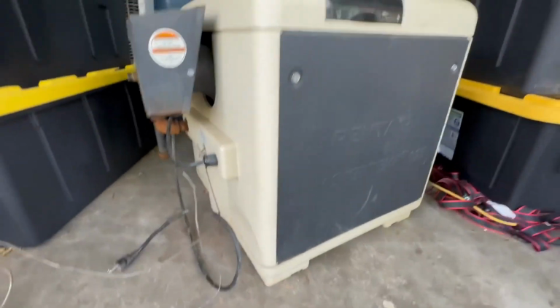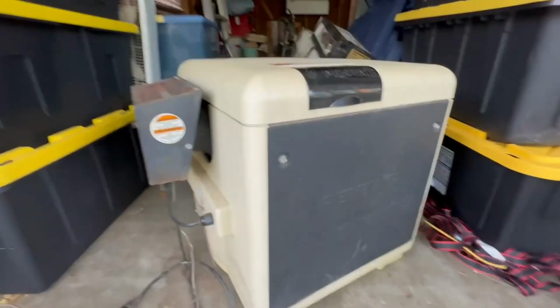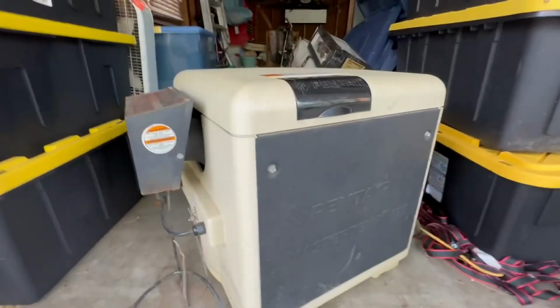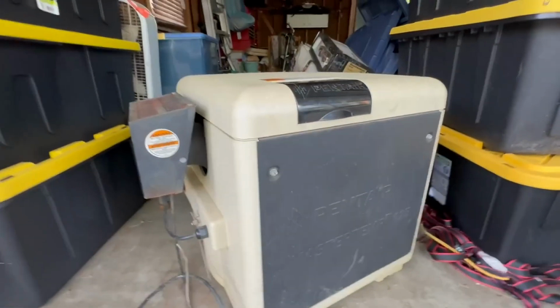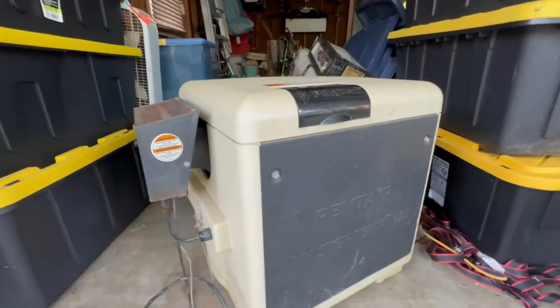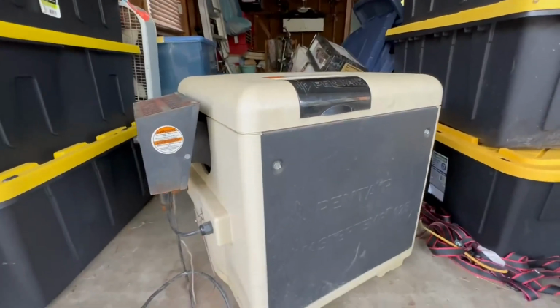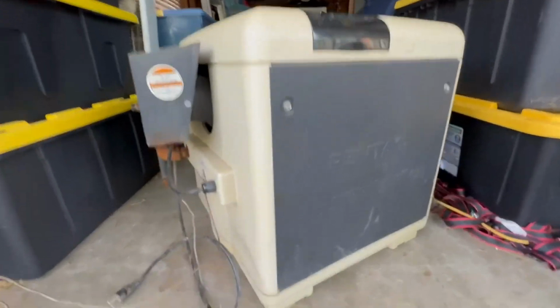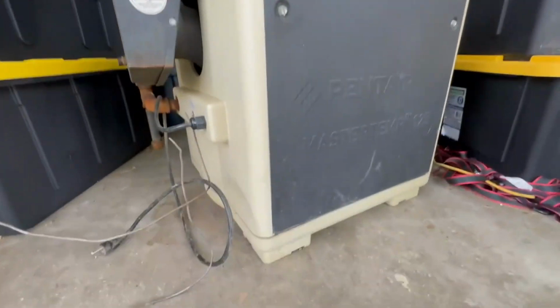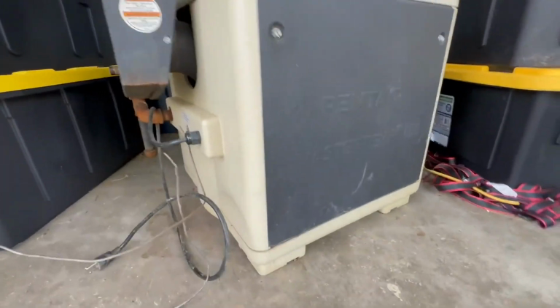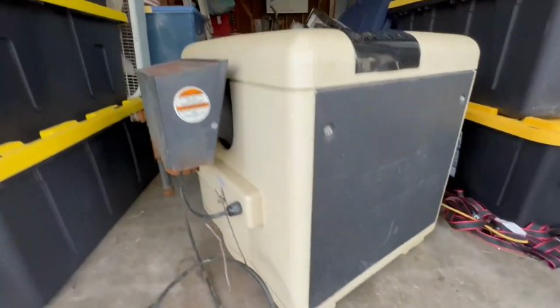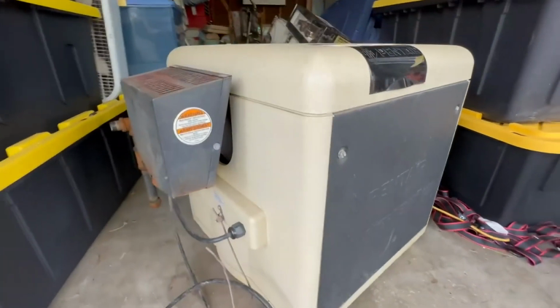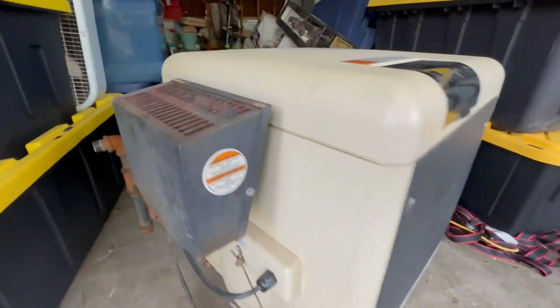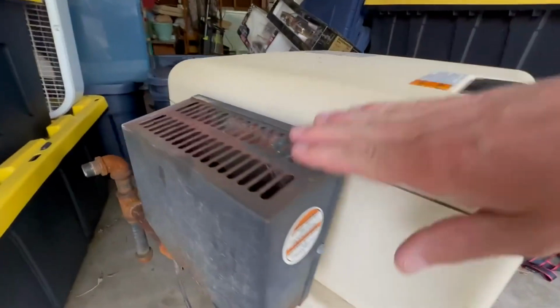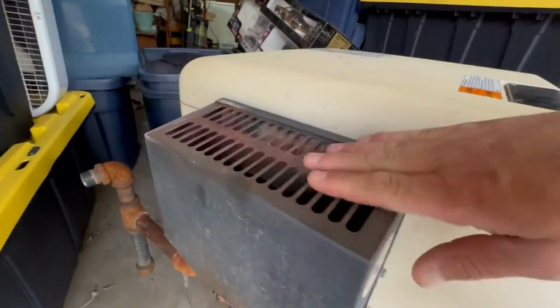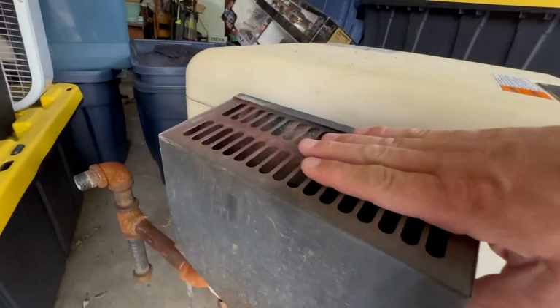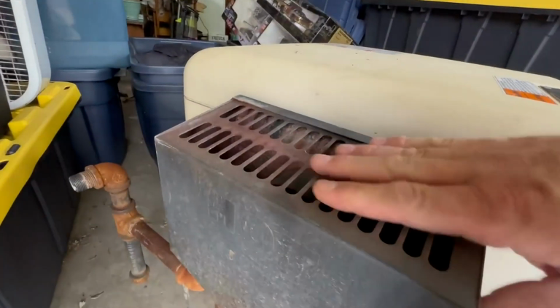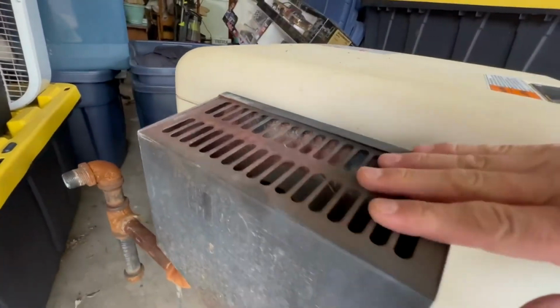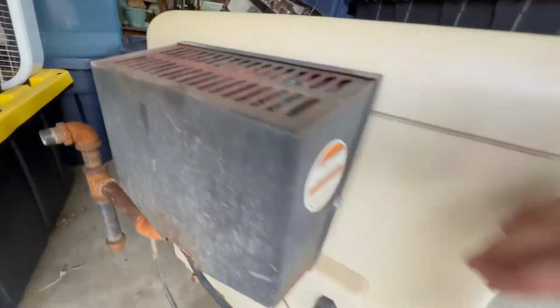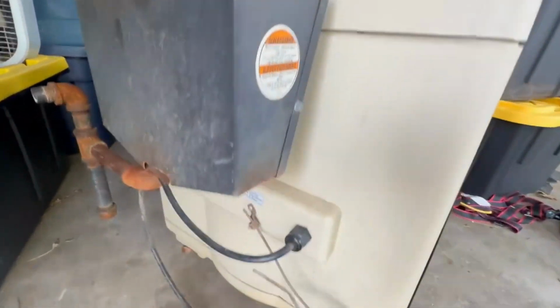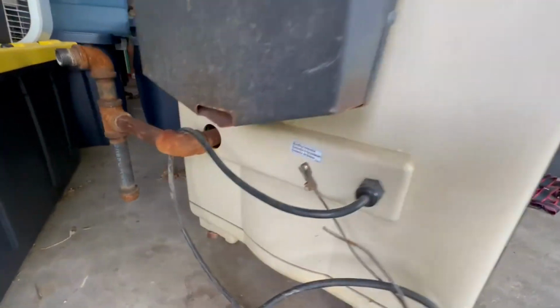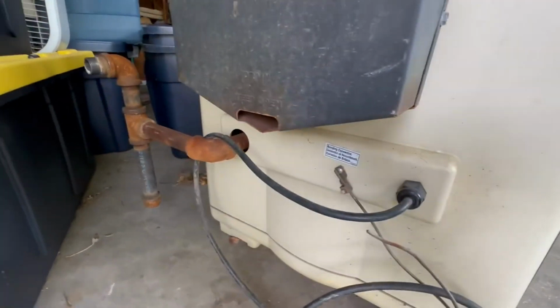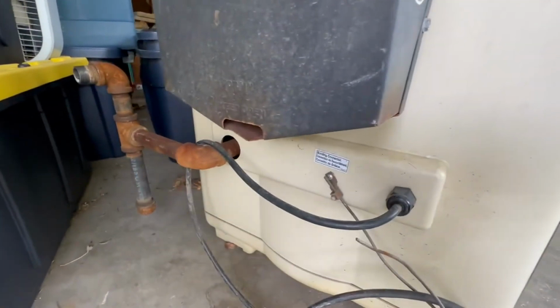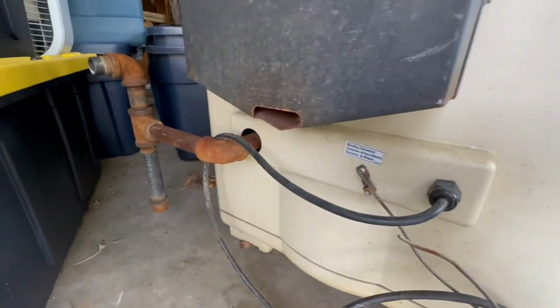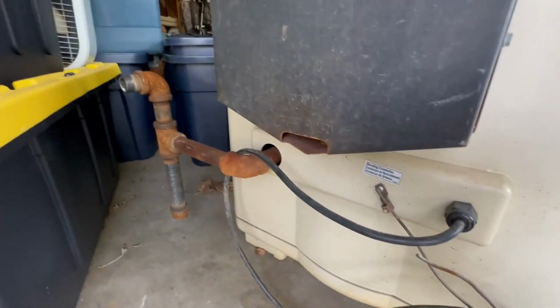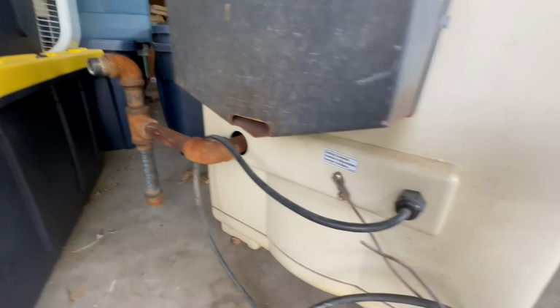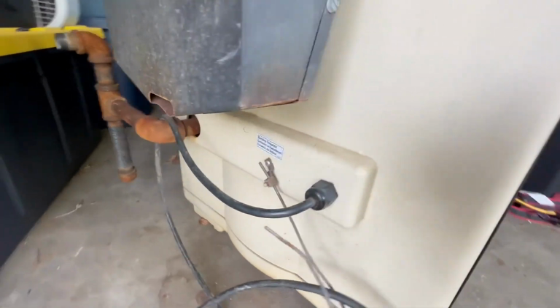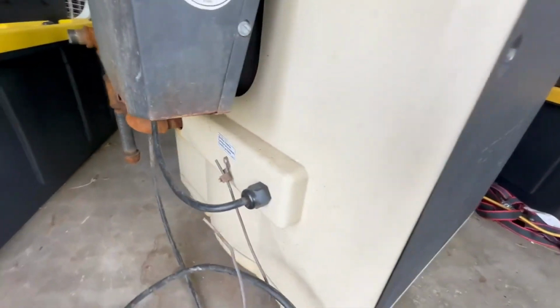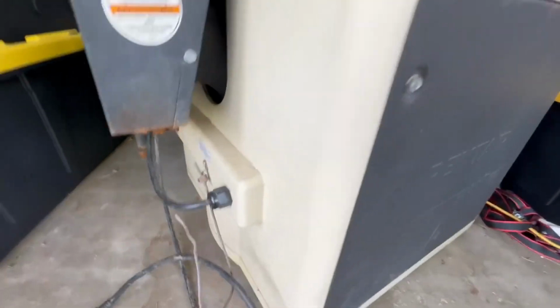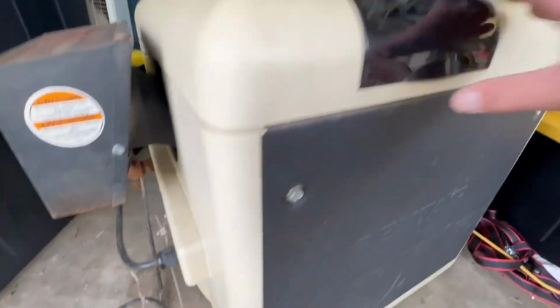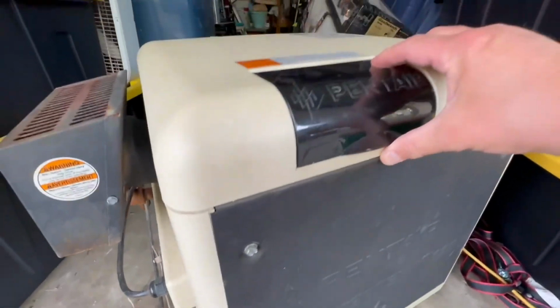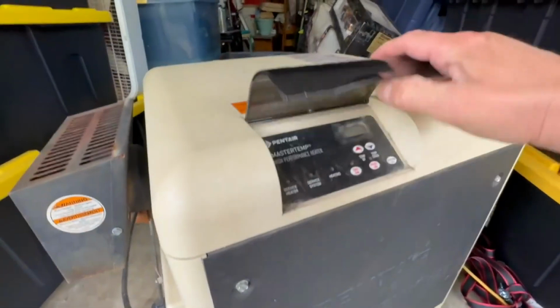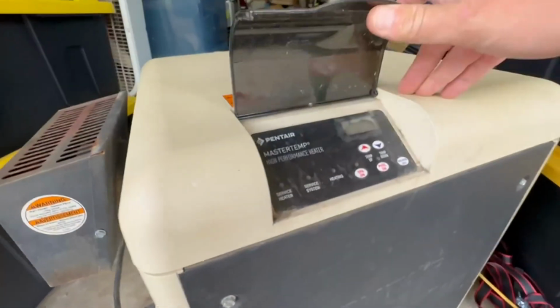I've had this thing for six years, and it's still looking good. You got a little bit of rust on the shroud here, a little bit on the pipes, which I could replace if I want. Otherwise, this thing is holding up great.